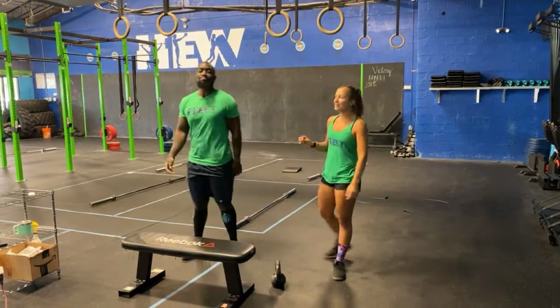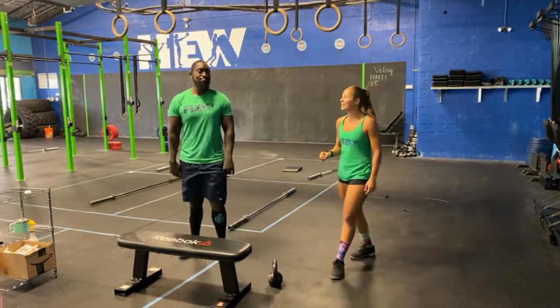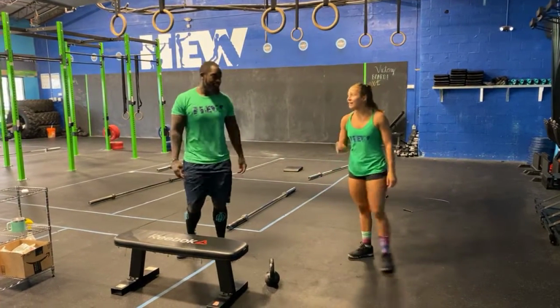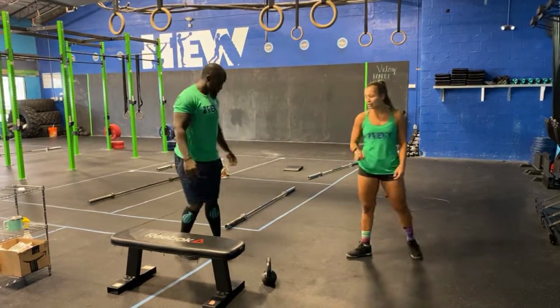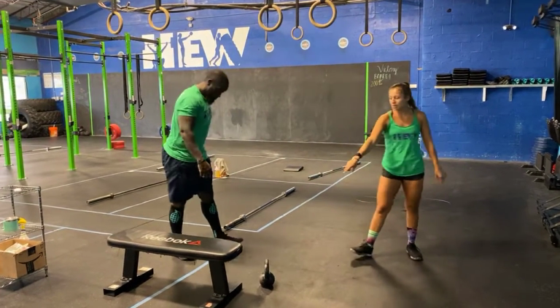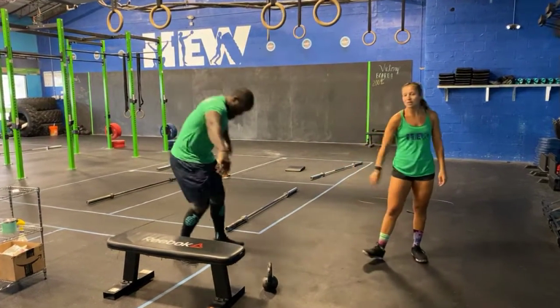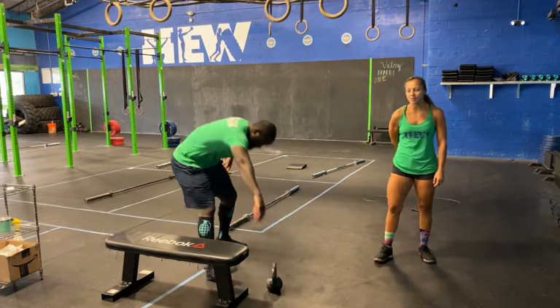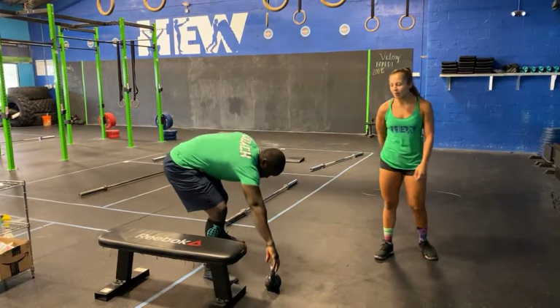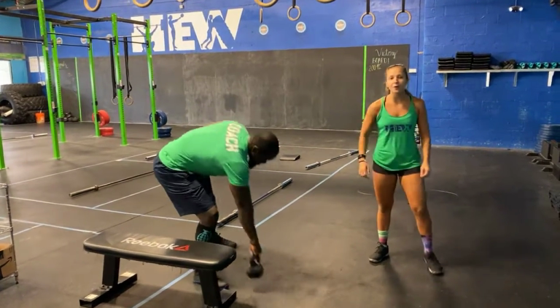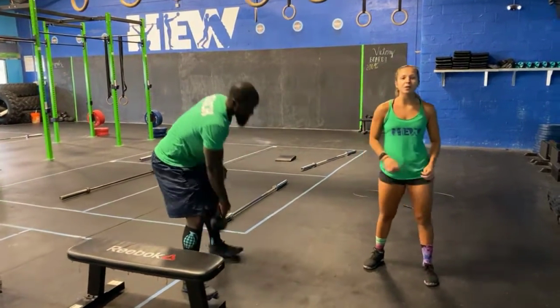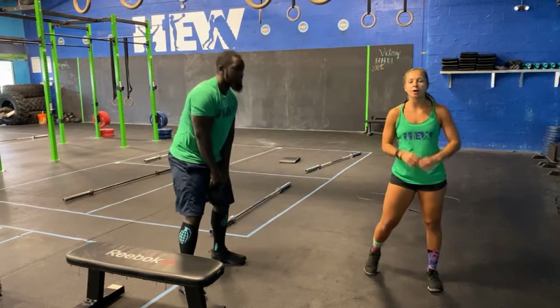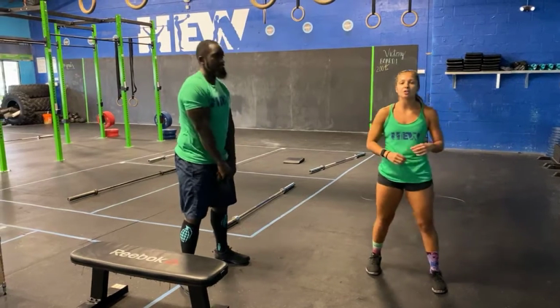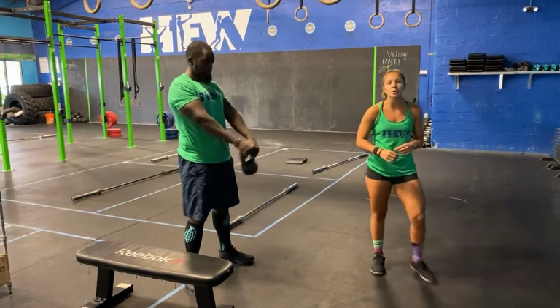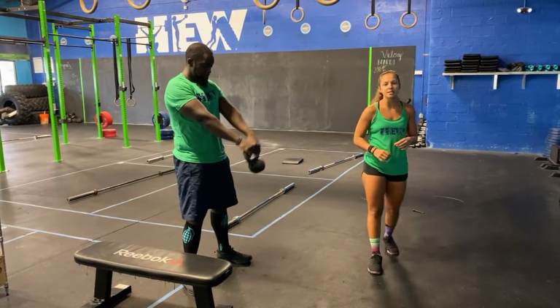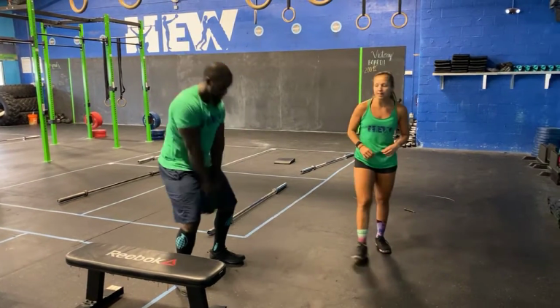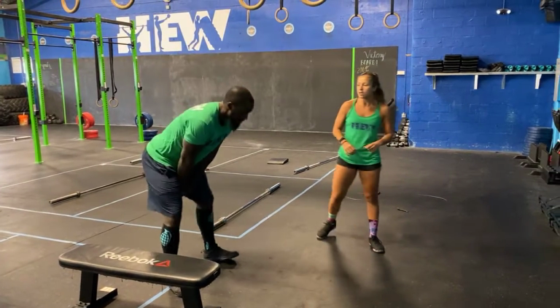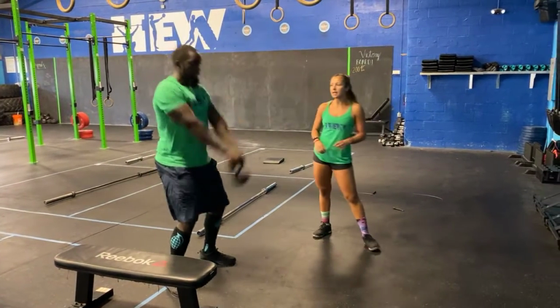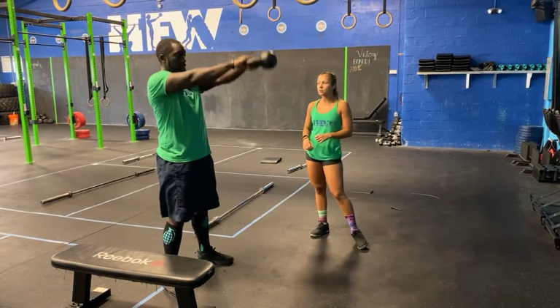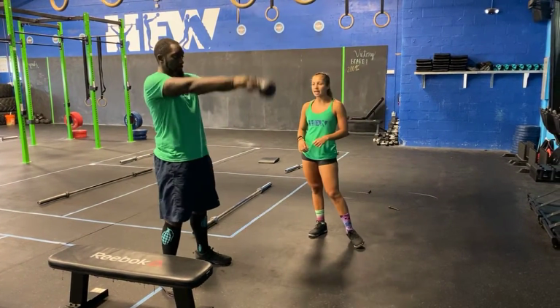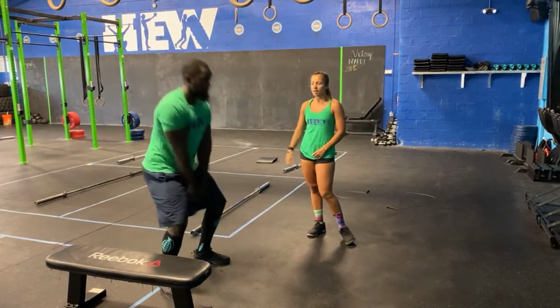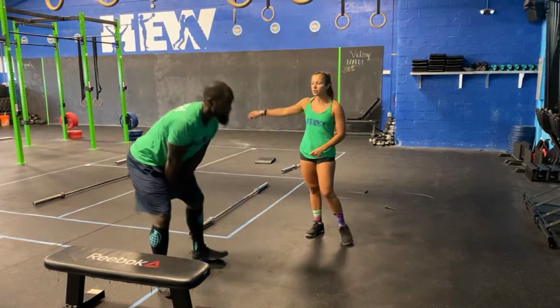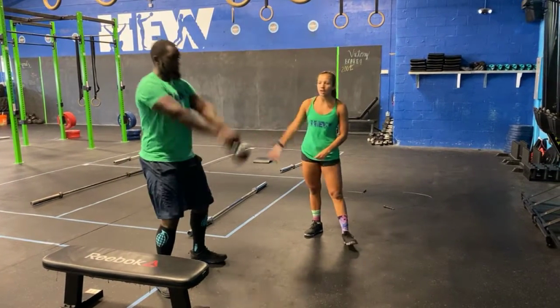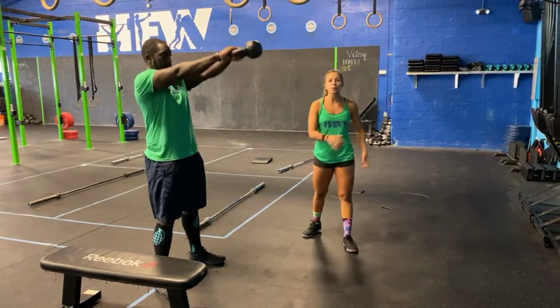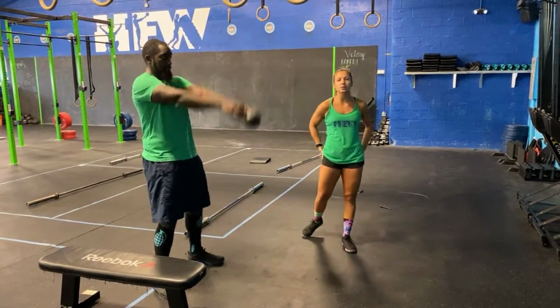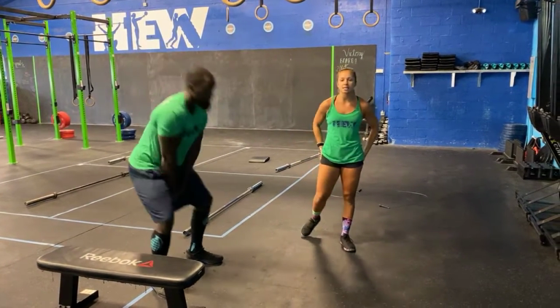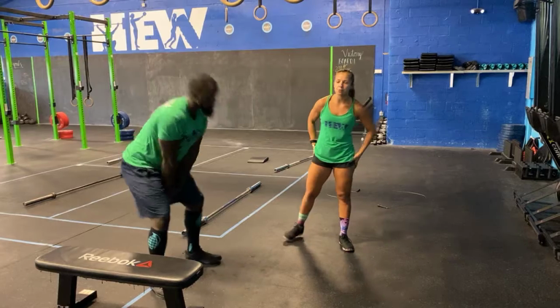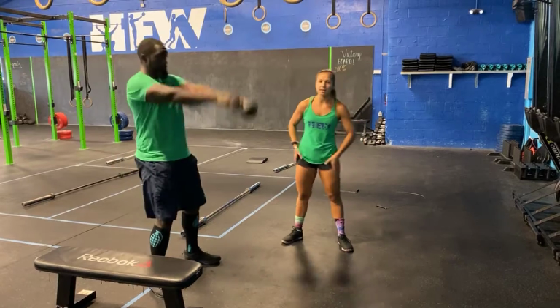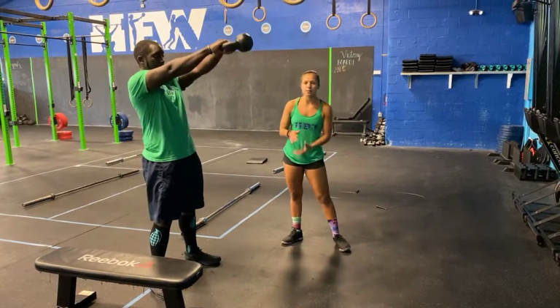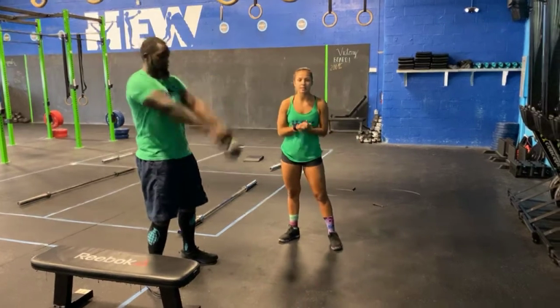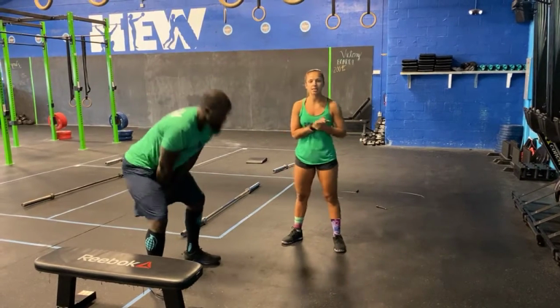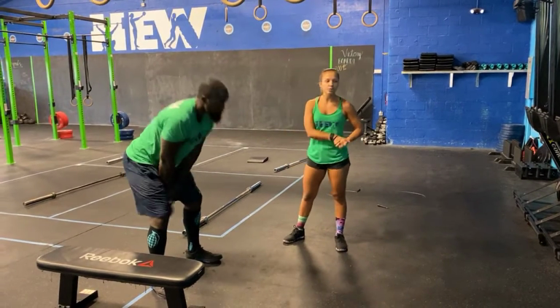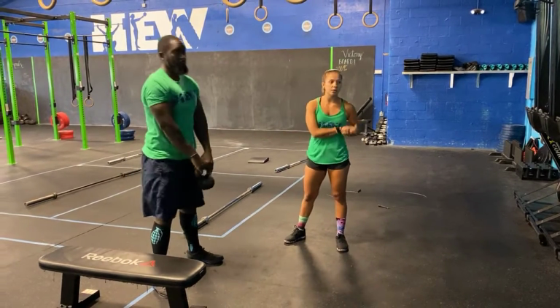Then you guys have your five Russian swings, so you guys are going to grab a hold of your kettlebell. Russian means only going to eye level, so hike it in between the hips. Make sure that you guys squeeze the glutes at the top to really activate those hammies and the glutes.